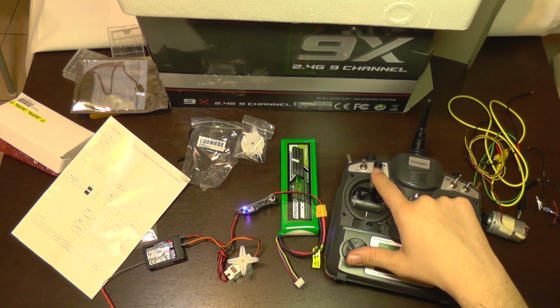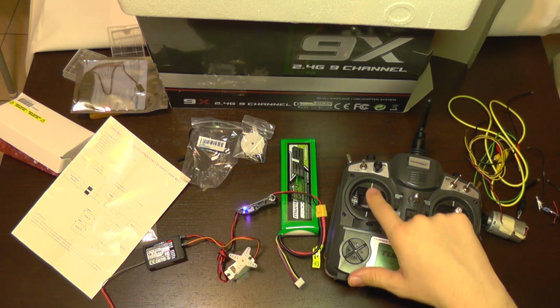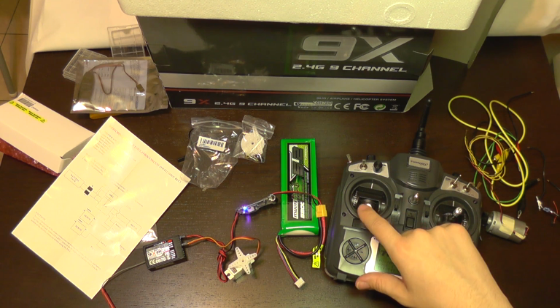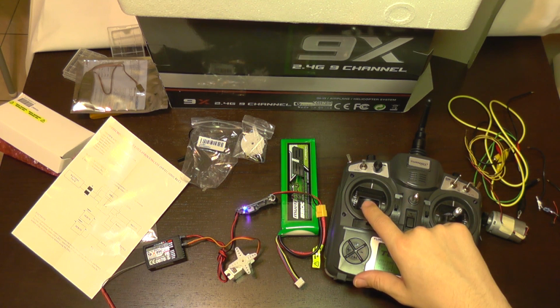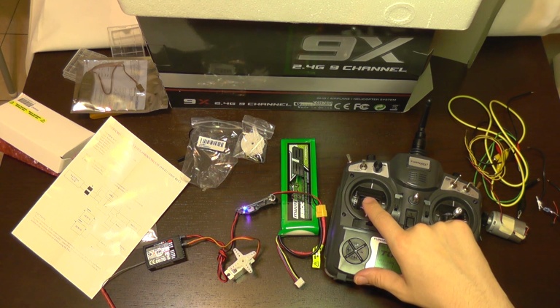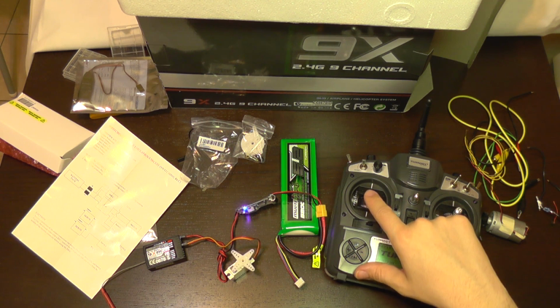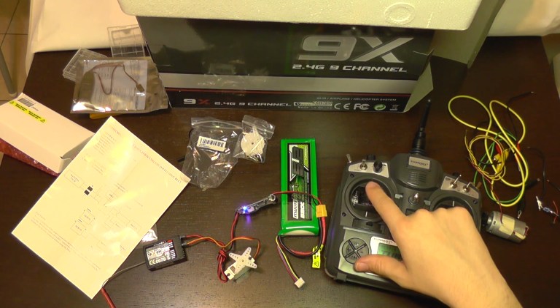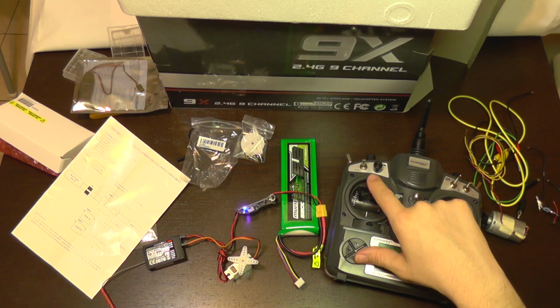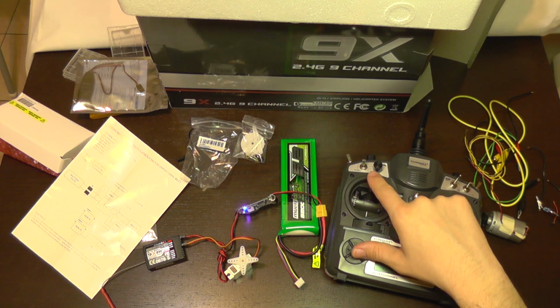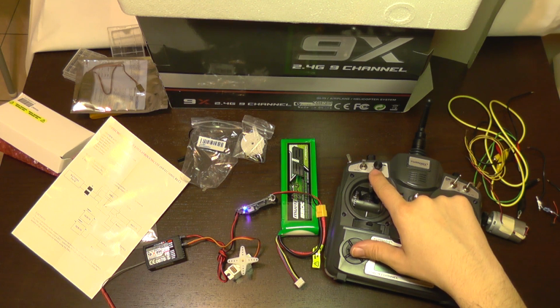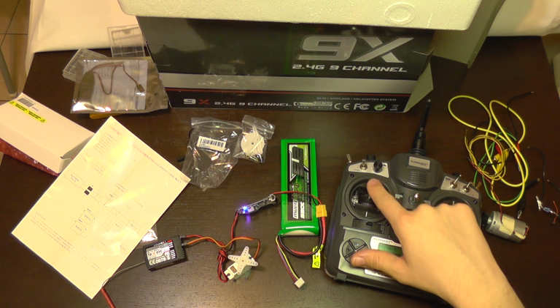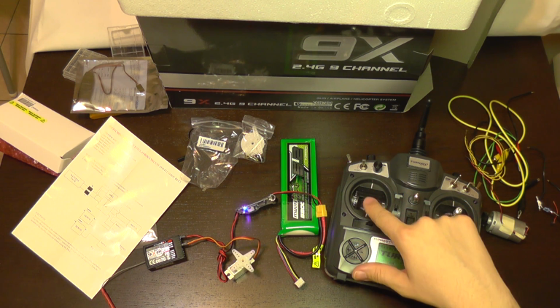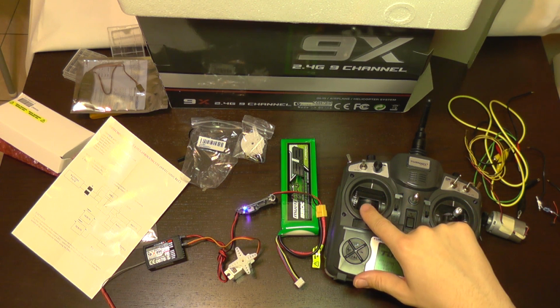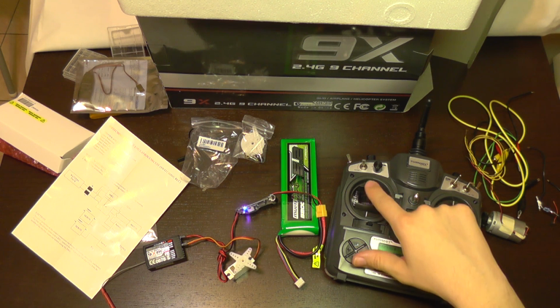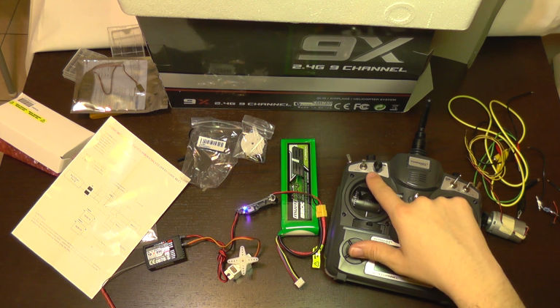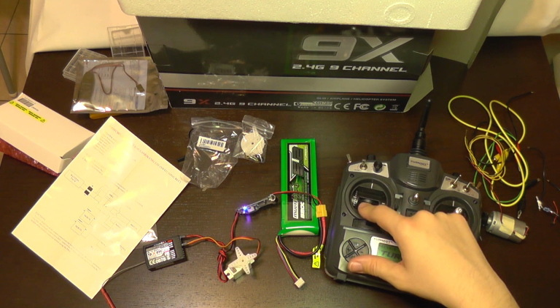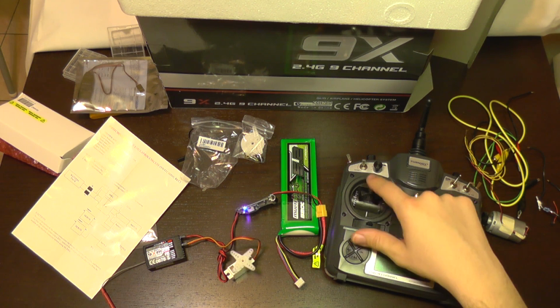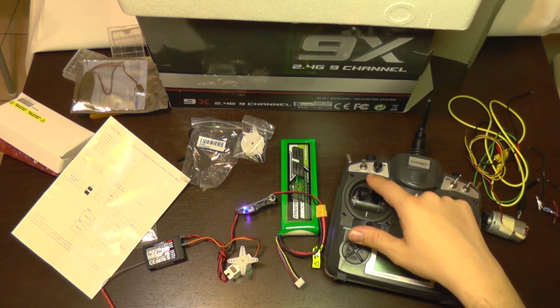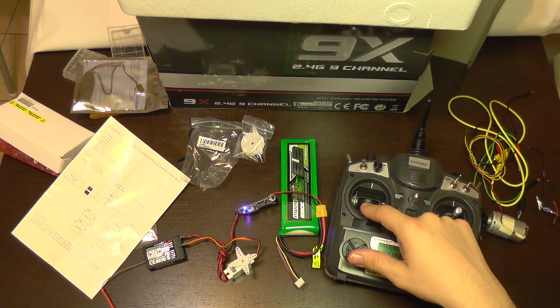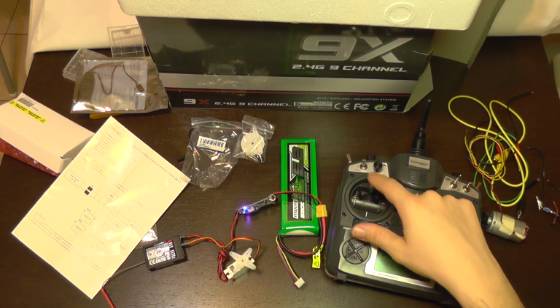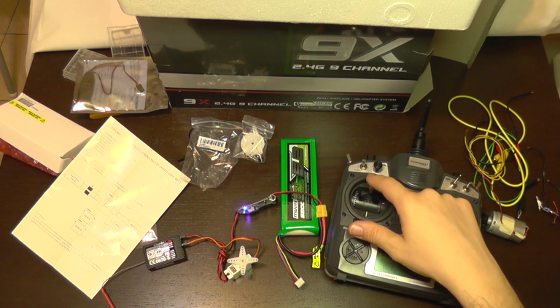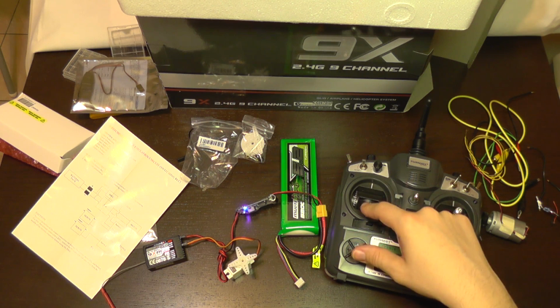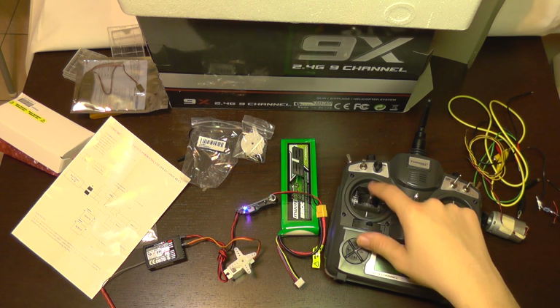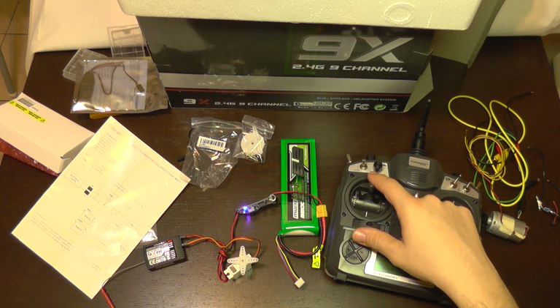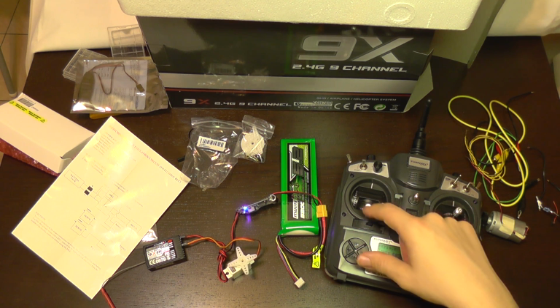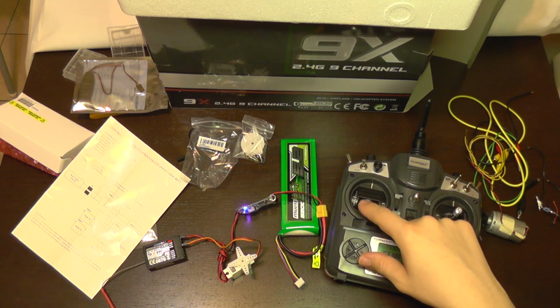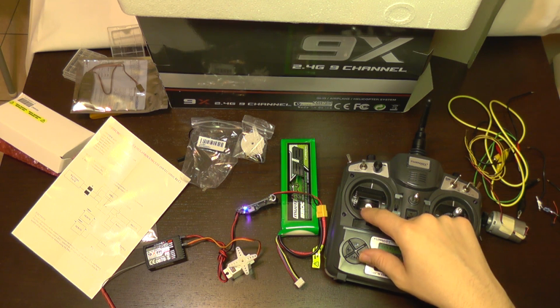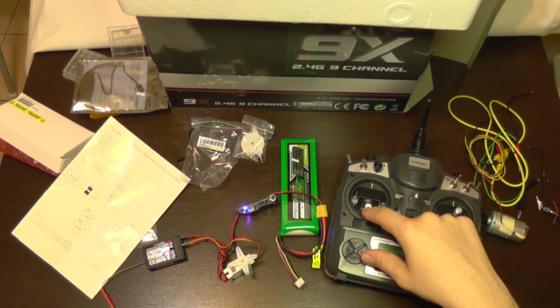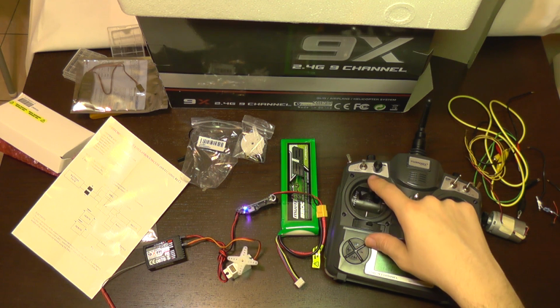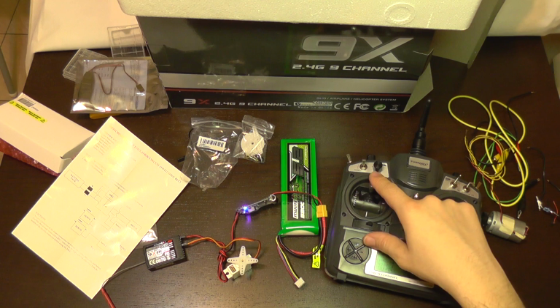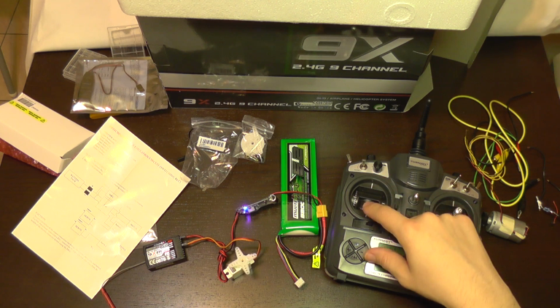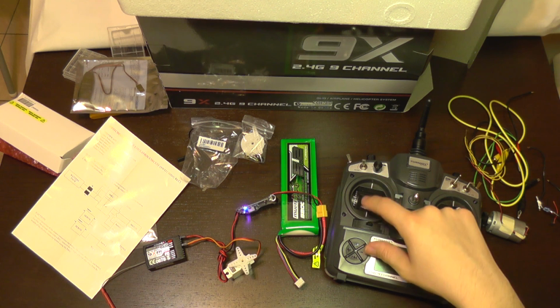The transmitter is connected. As you can see, the servo did some movement, and I'm controlling it with this knob — it's progressive.